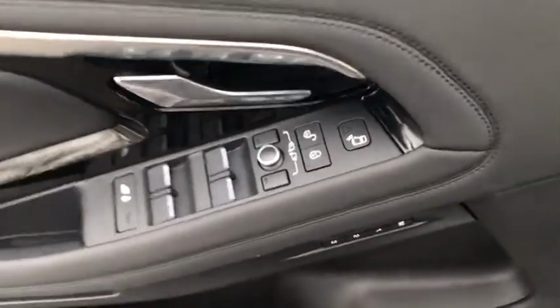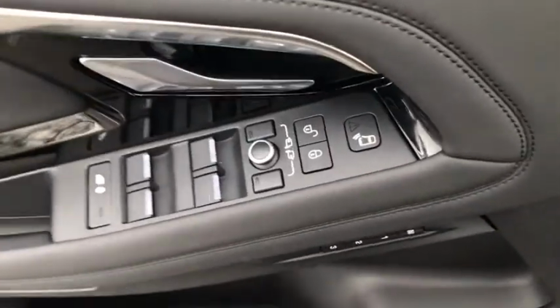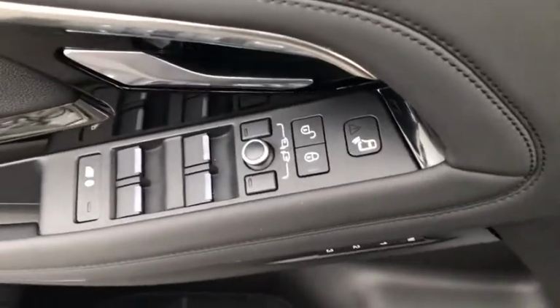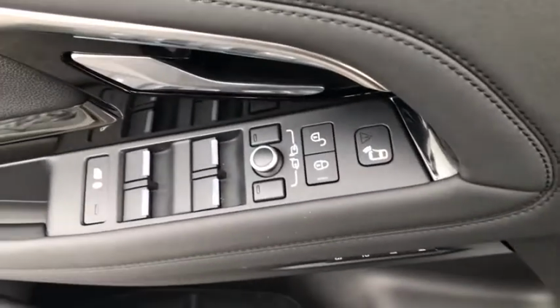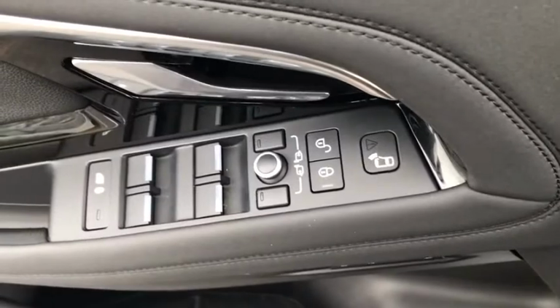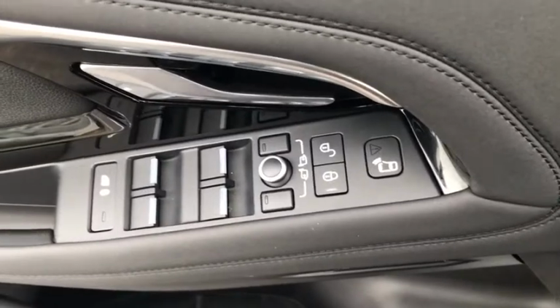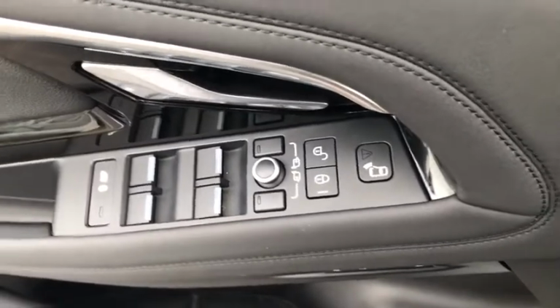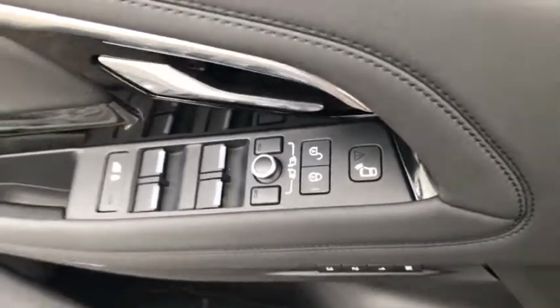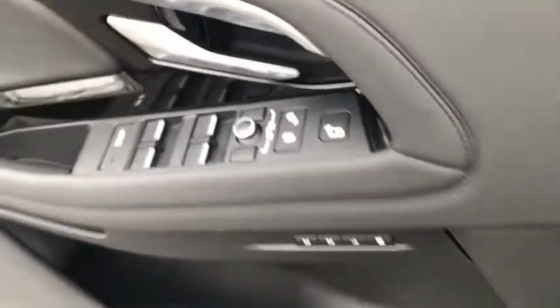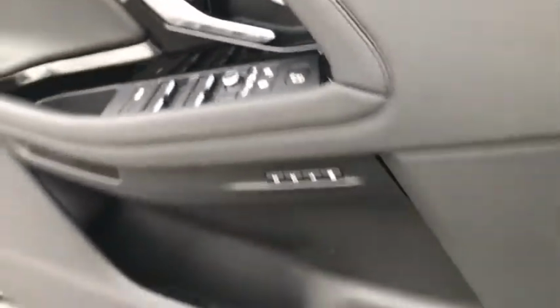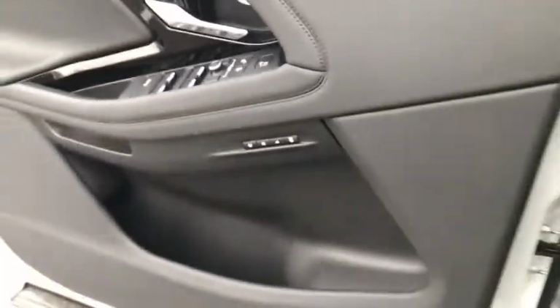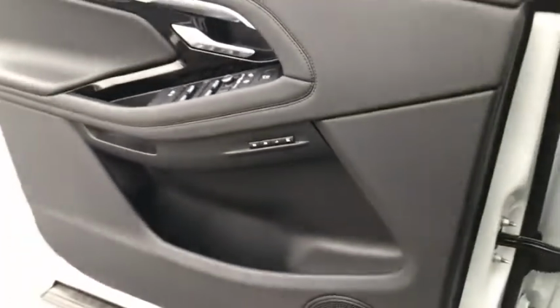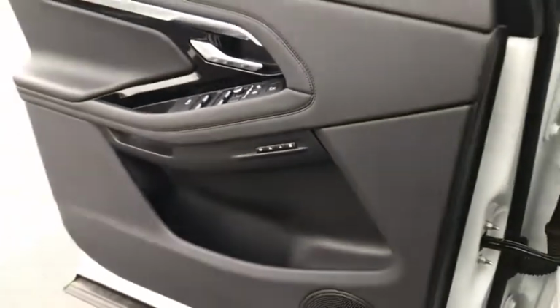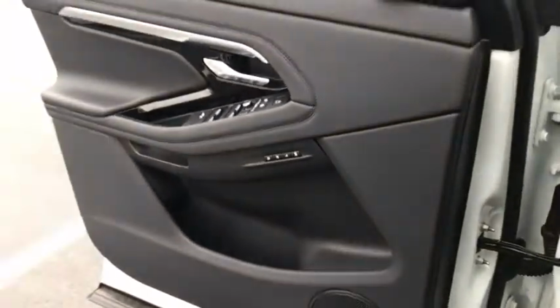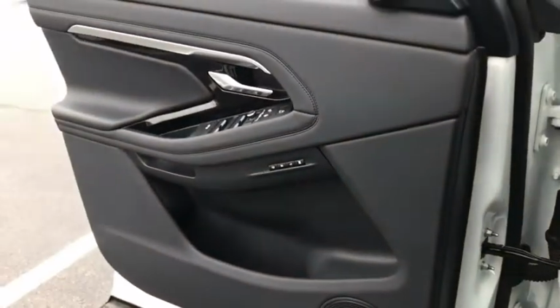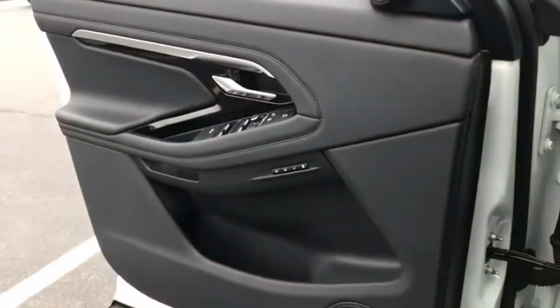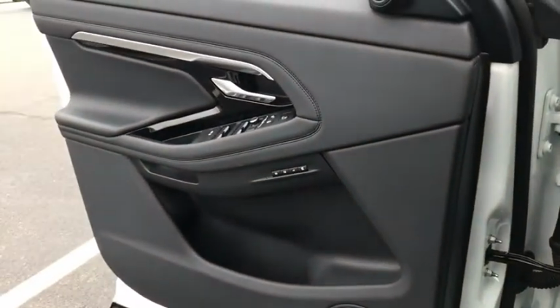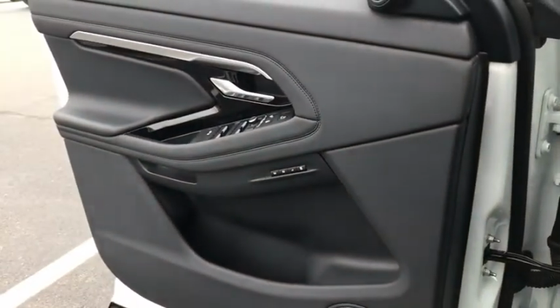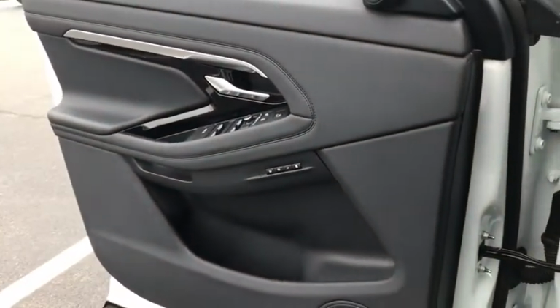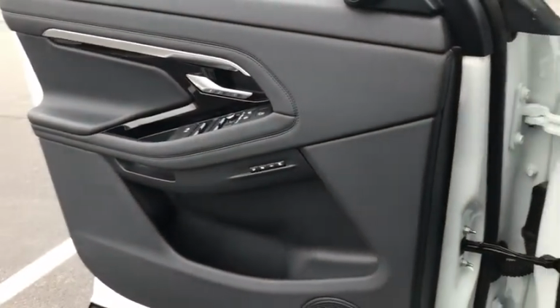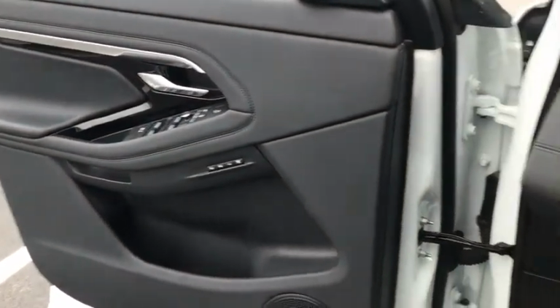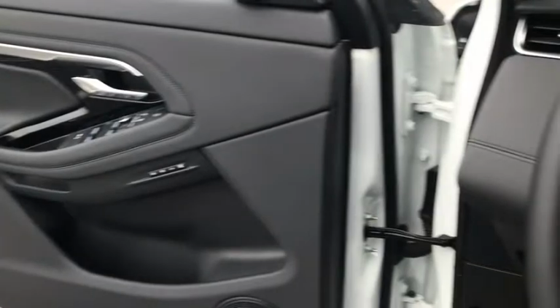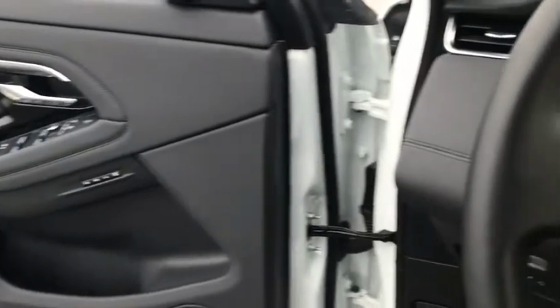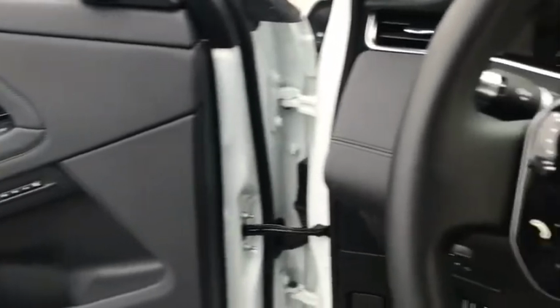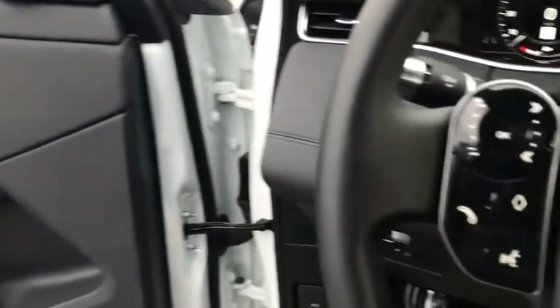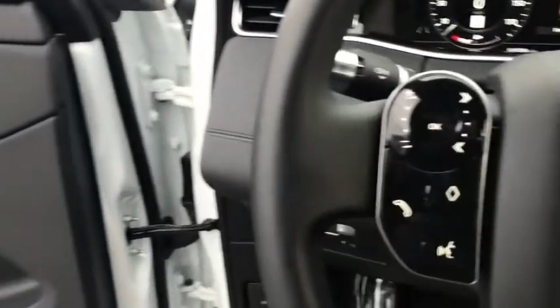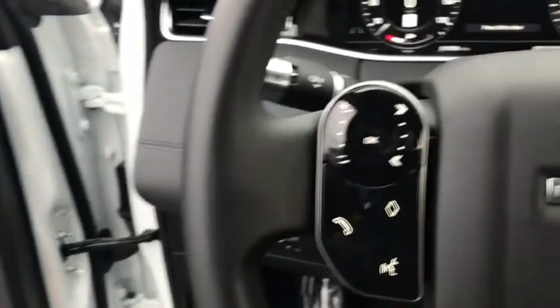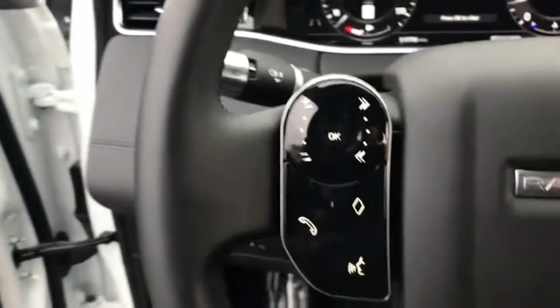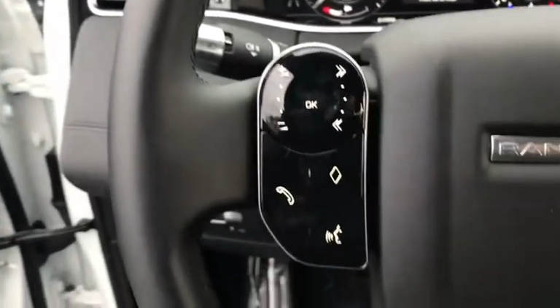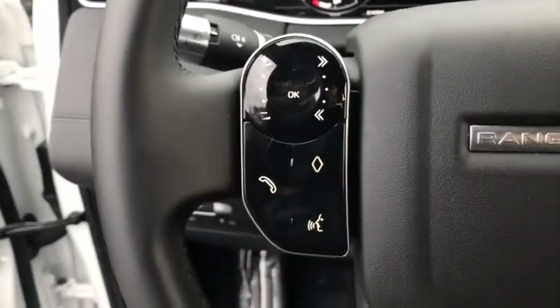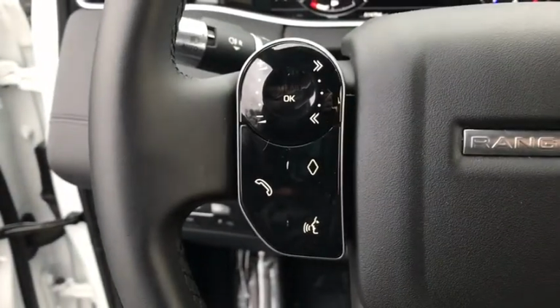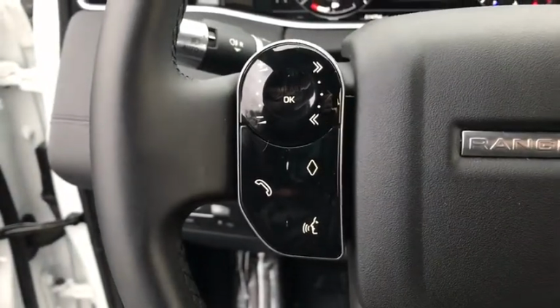Trip computer, power windows, panic alarm, overhead console, tachometer, remote keyless entry, brake assist, driver vanity mirror, front reading lamp.